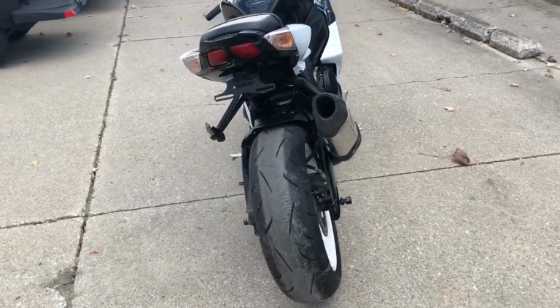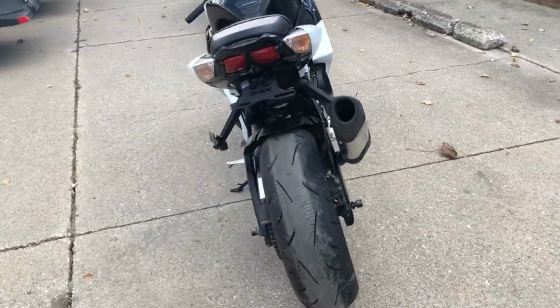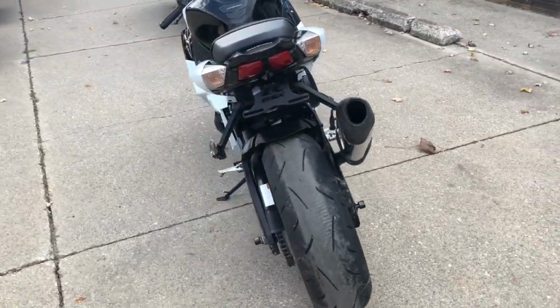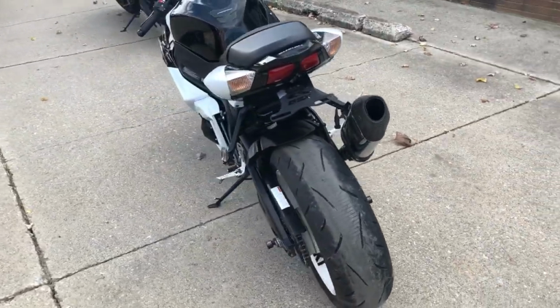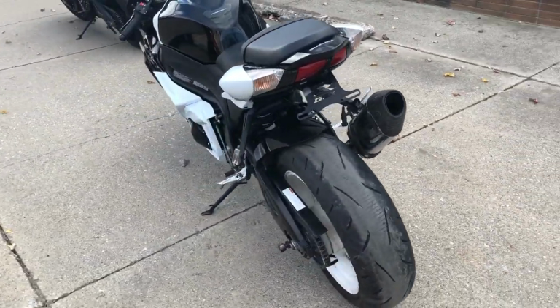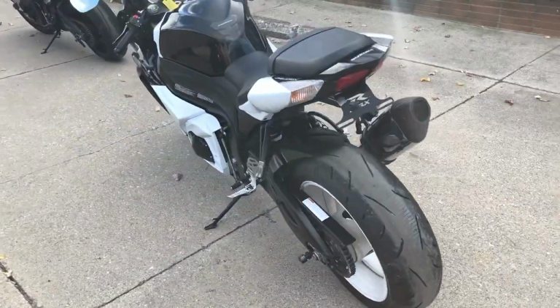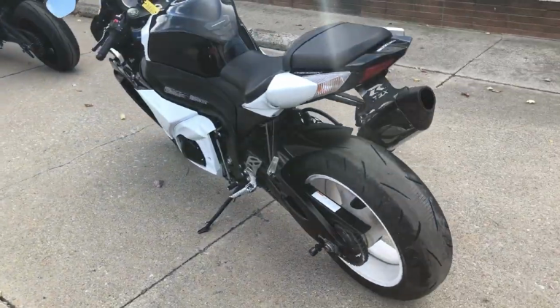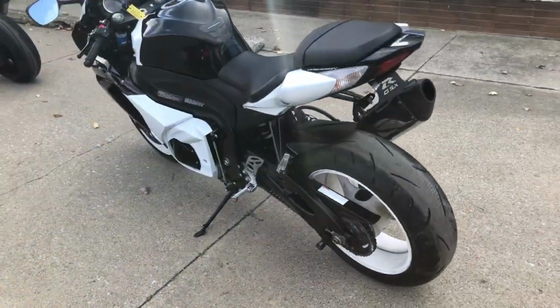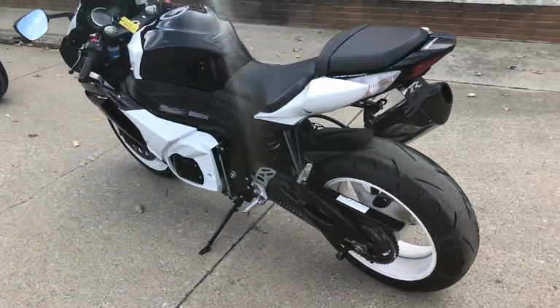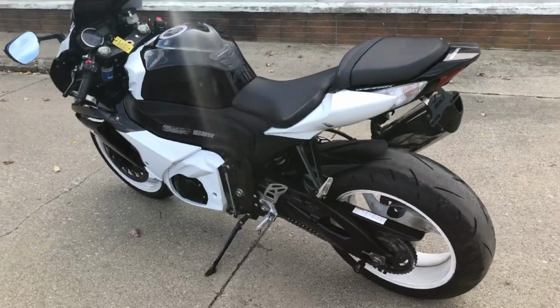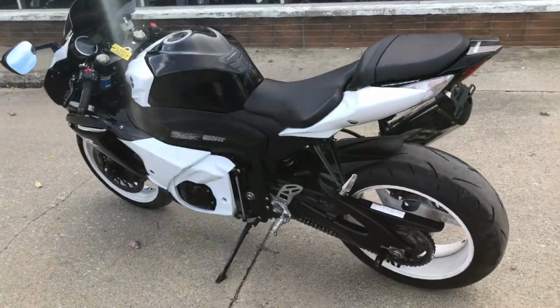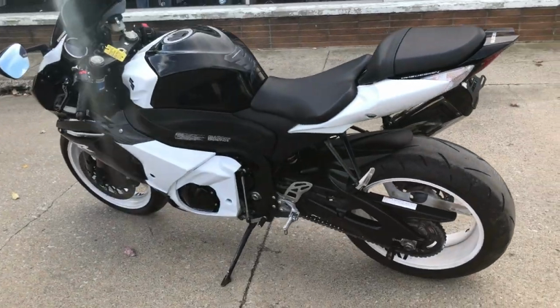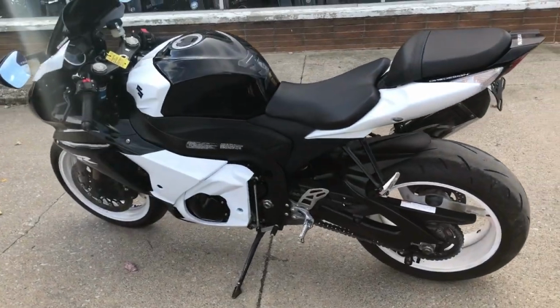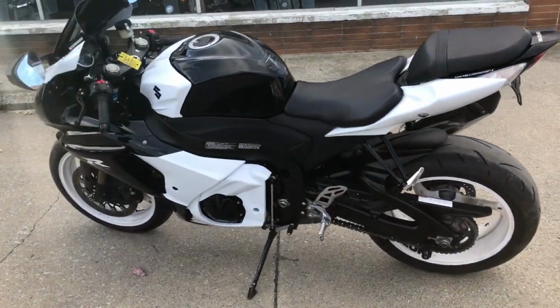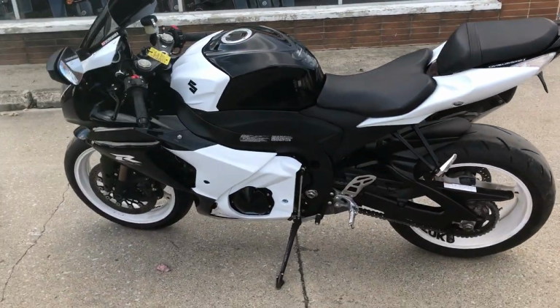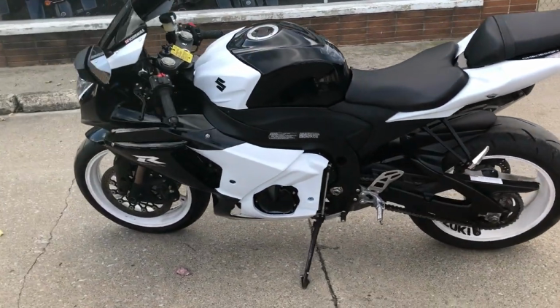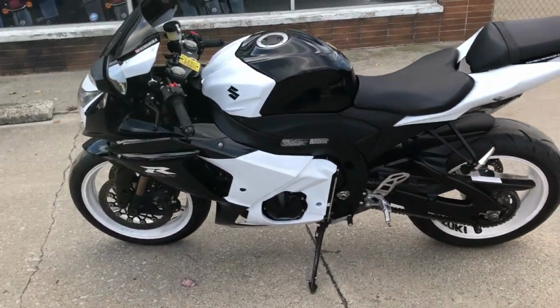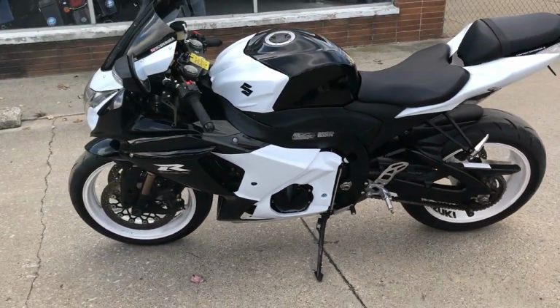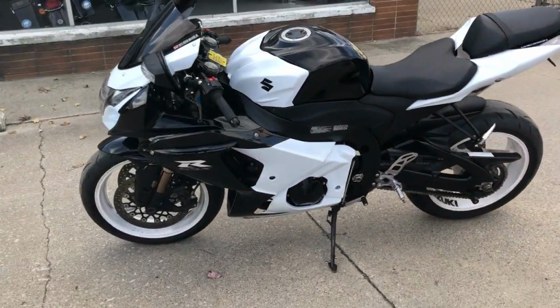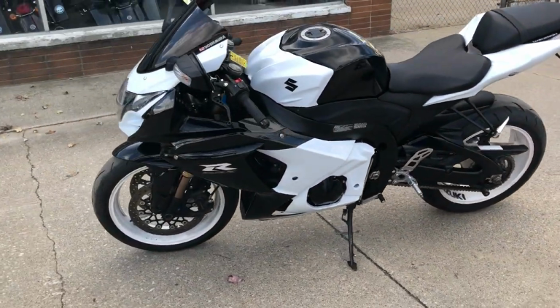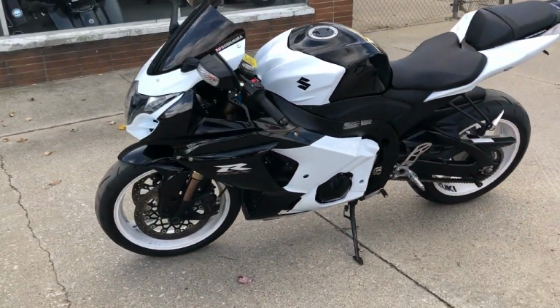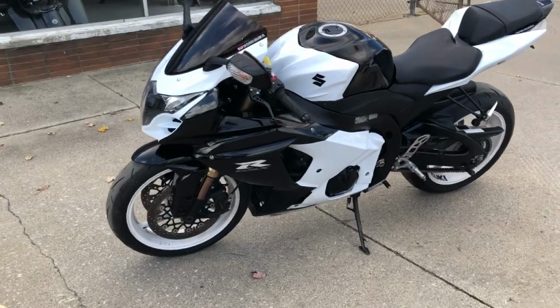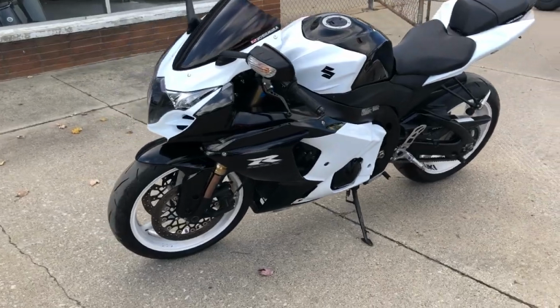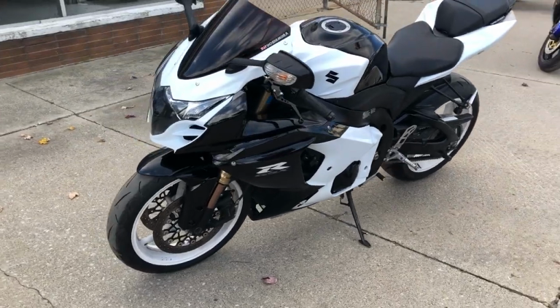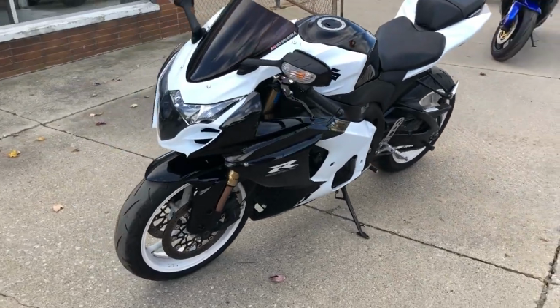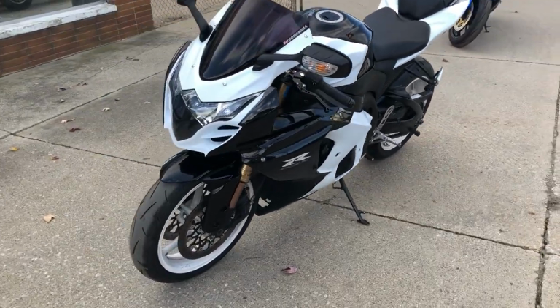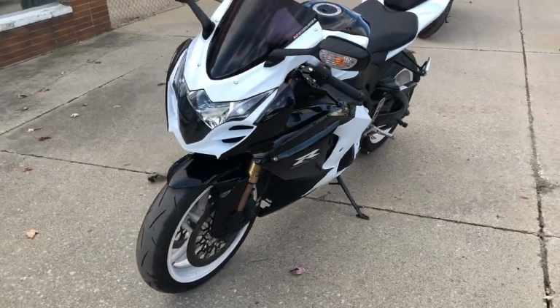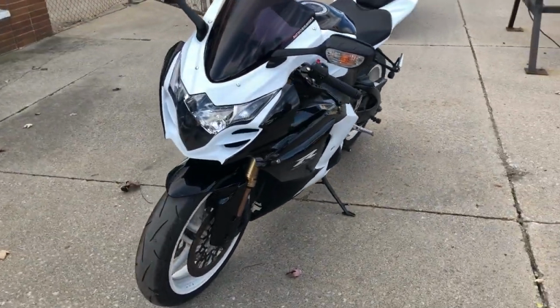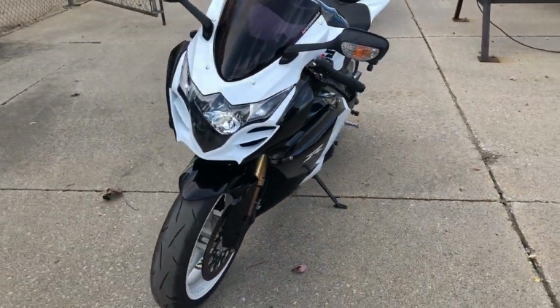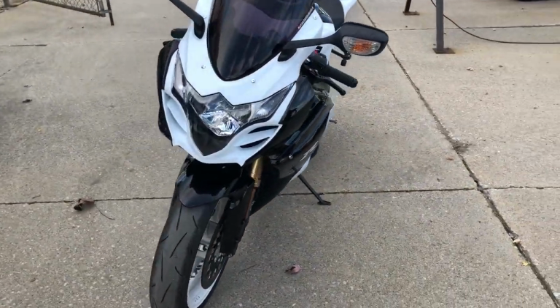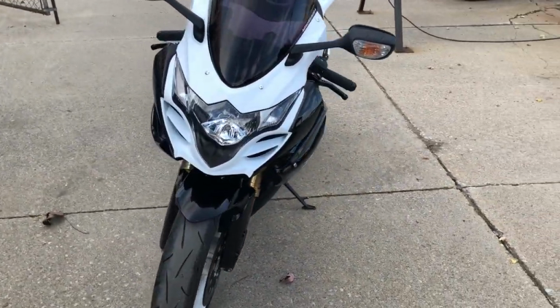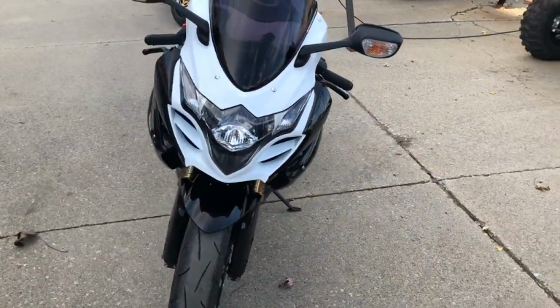Loaded up with thousands of dollars in extra CRG adjustable levers. It's got a huge blacked out windscreen, fender limiter kit, and a Yoshimura stainless steel exhaust. Makes this Gixxer 1000 sound as cool as it looks, guys.